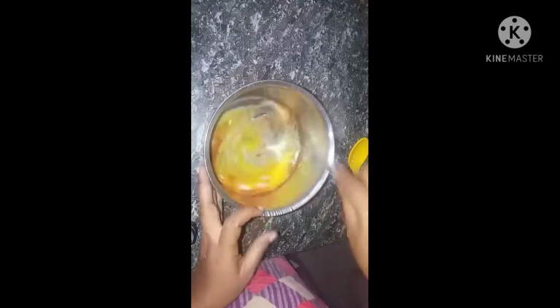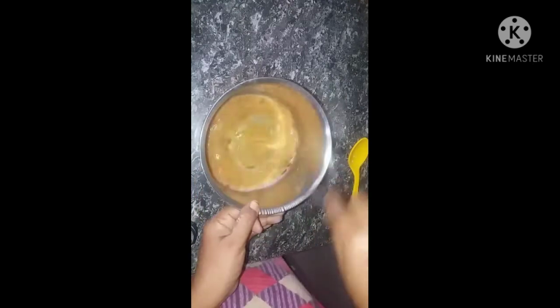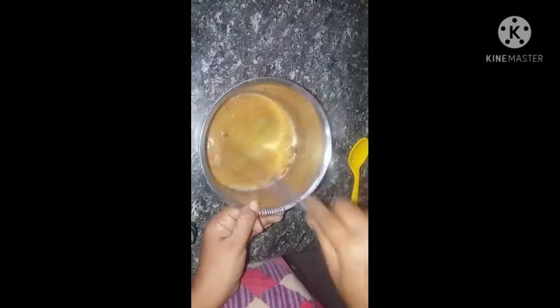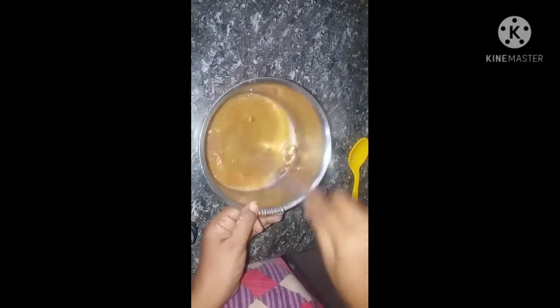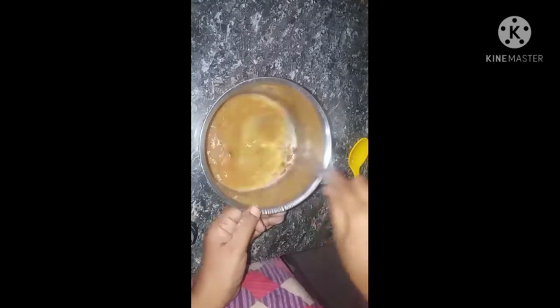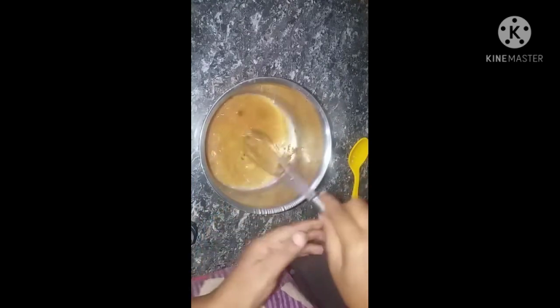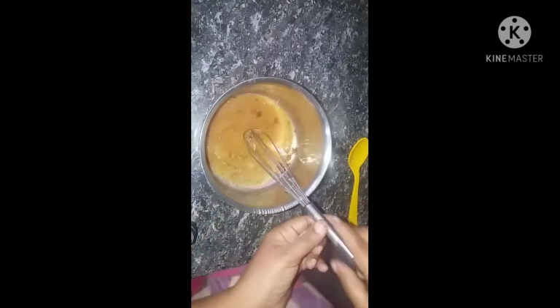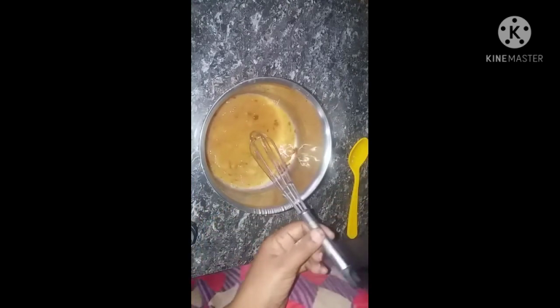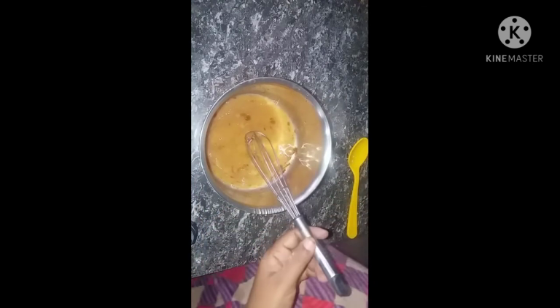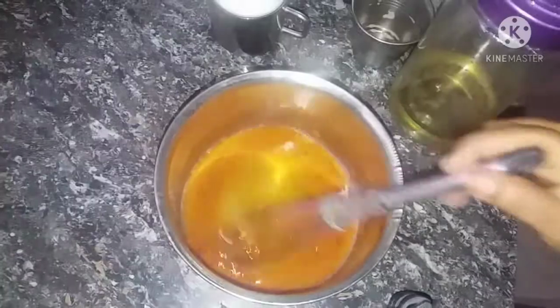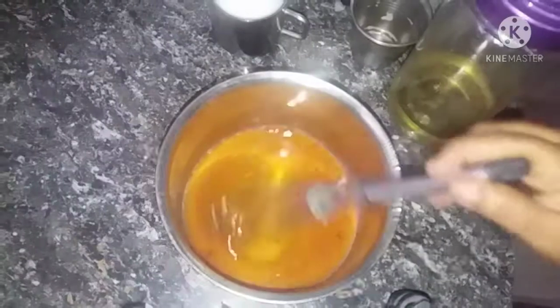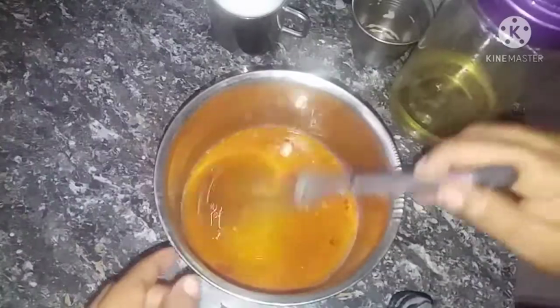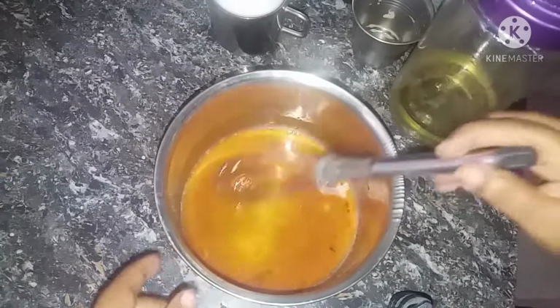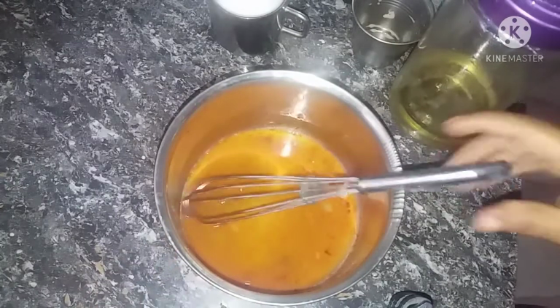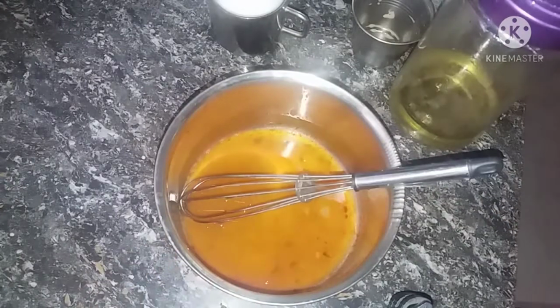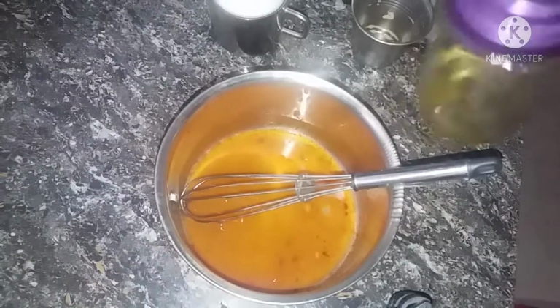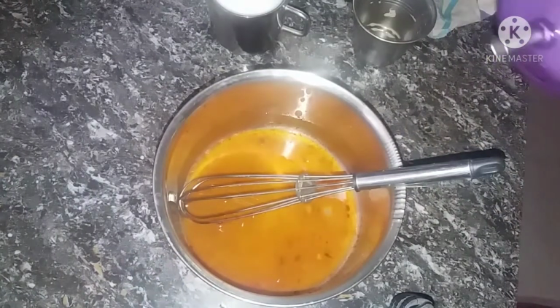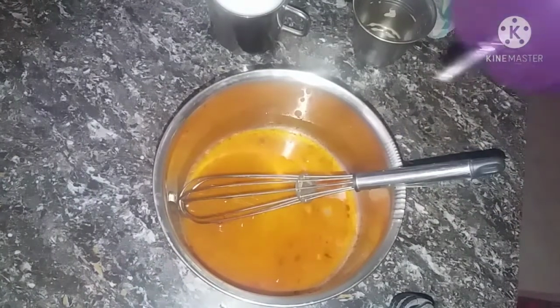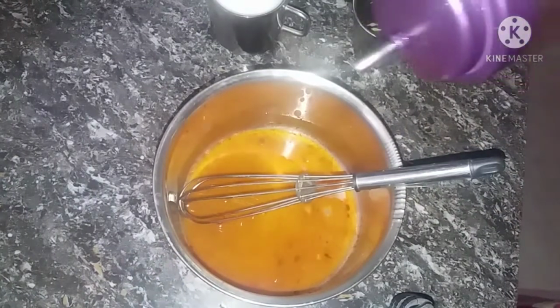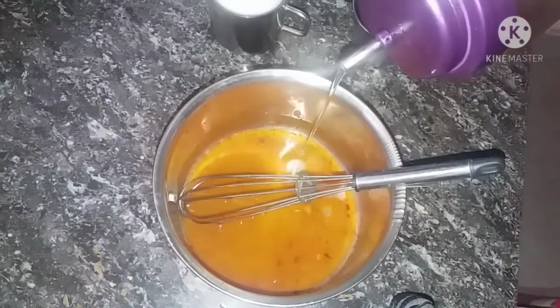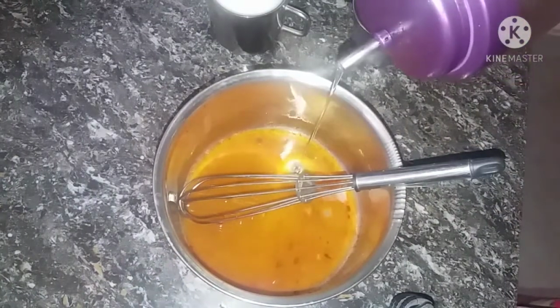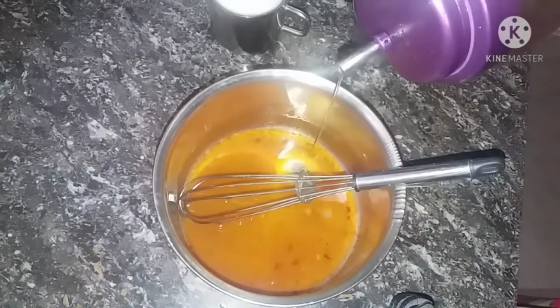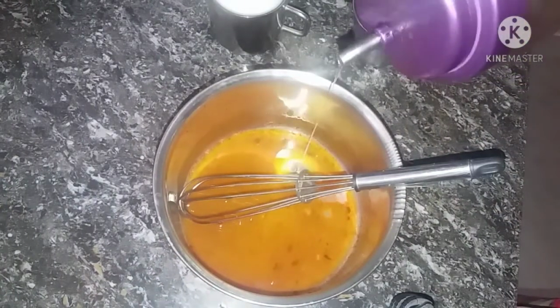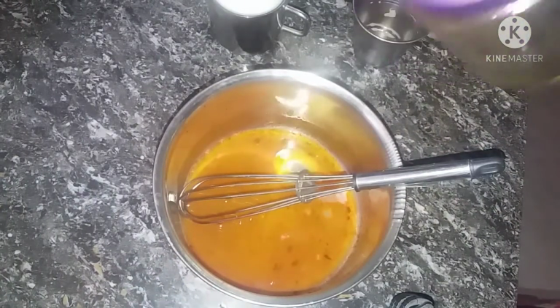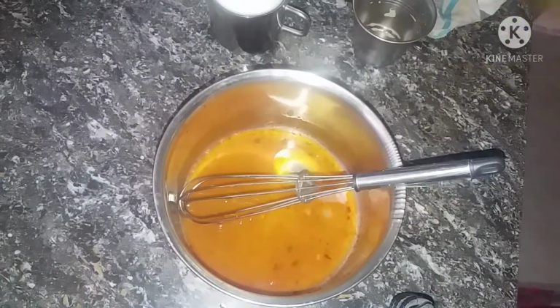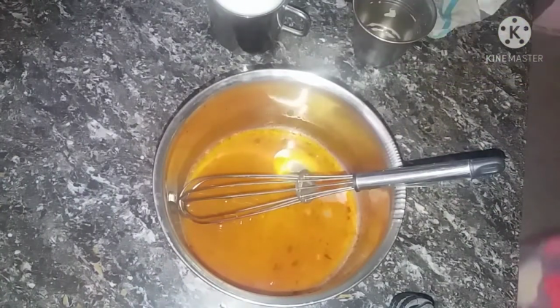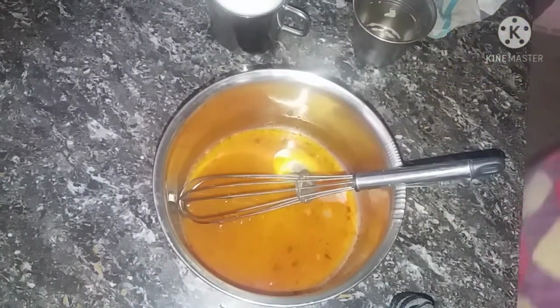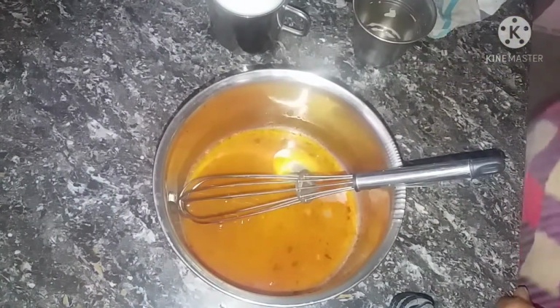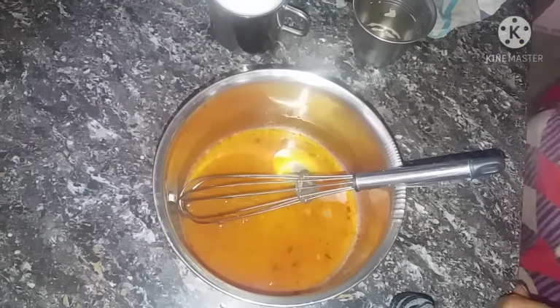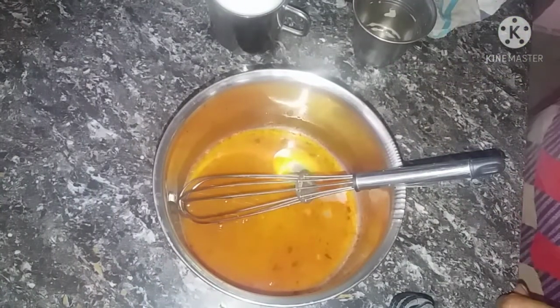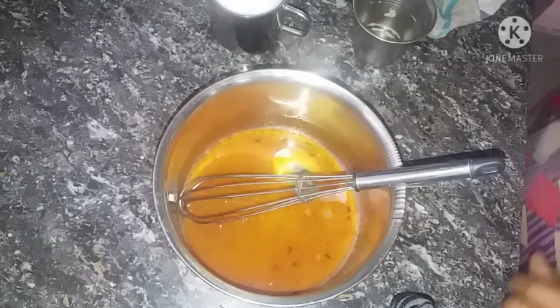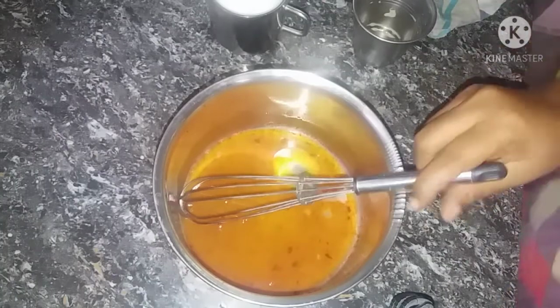We will use a whisk and add one and a half spoons of oil, then mix the mixture for a little while.